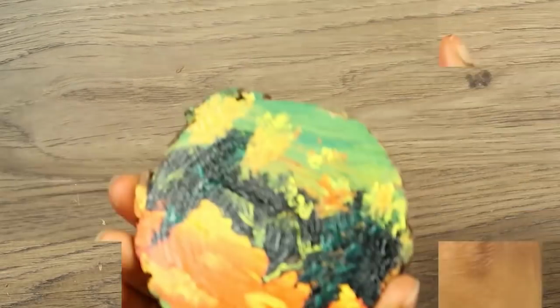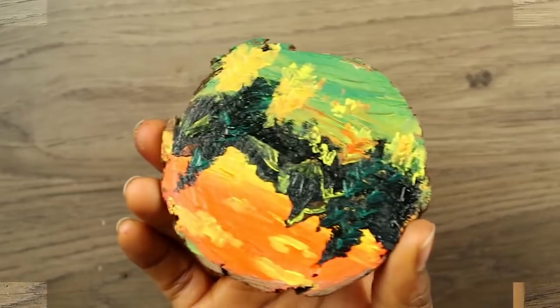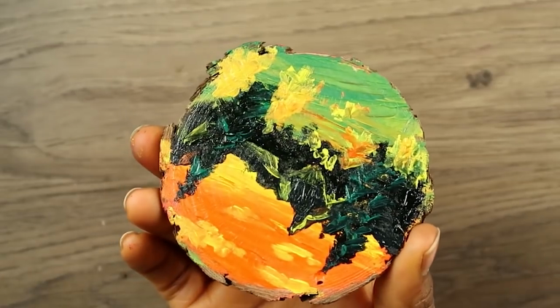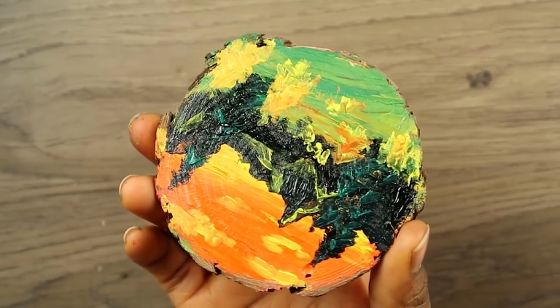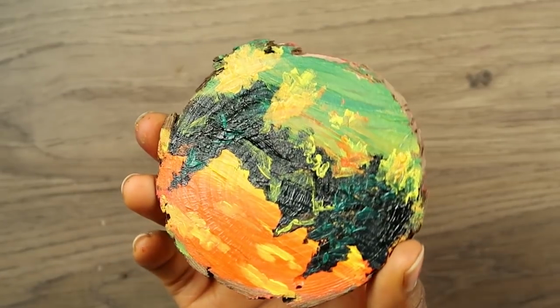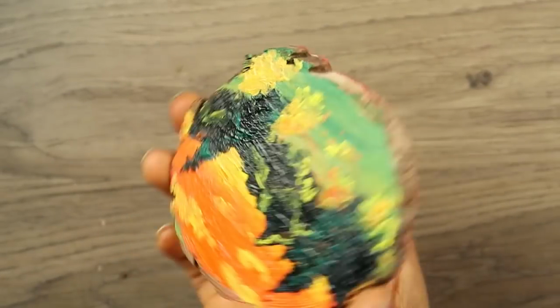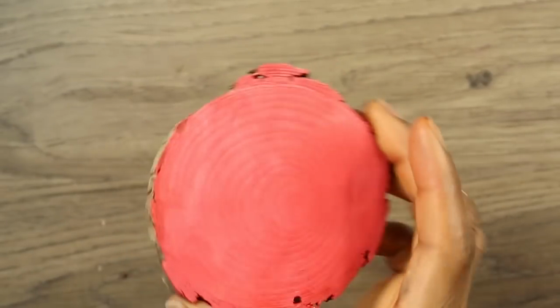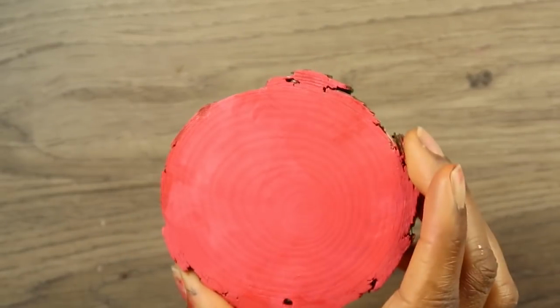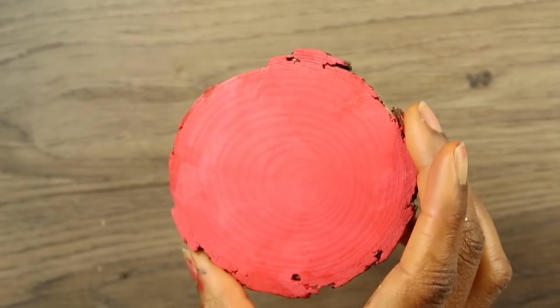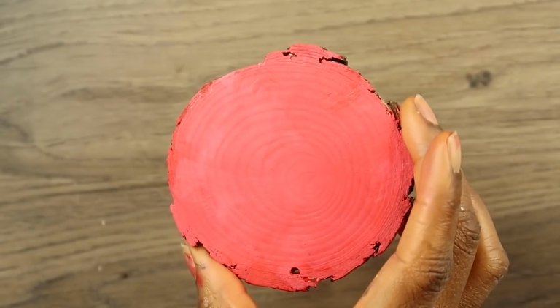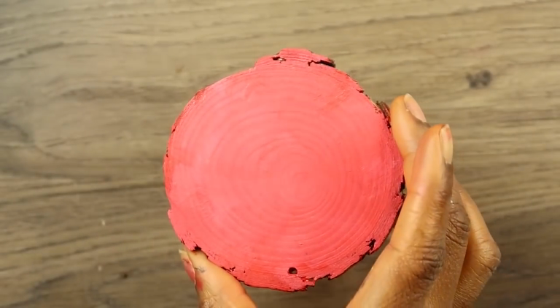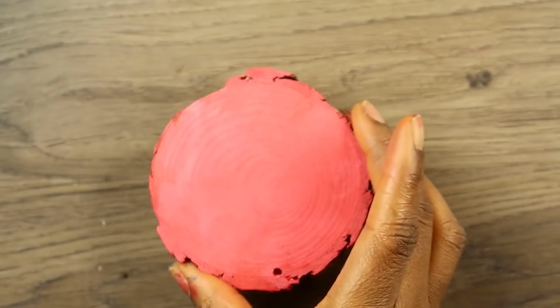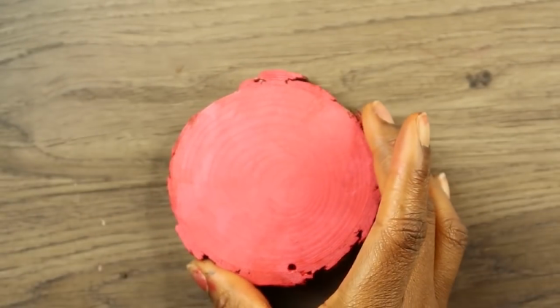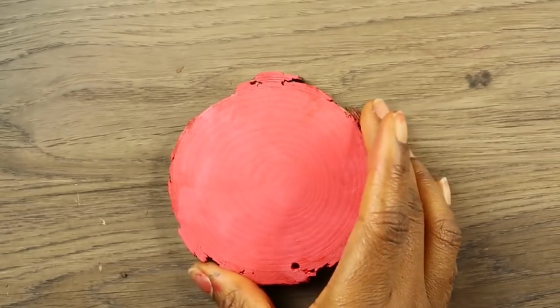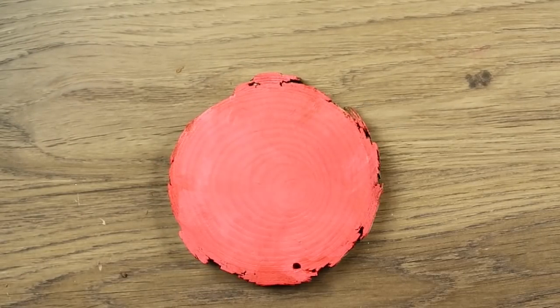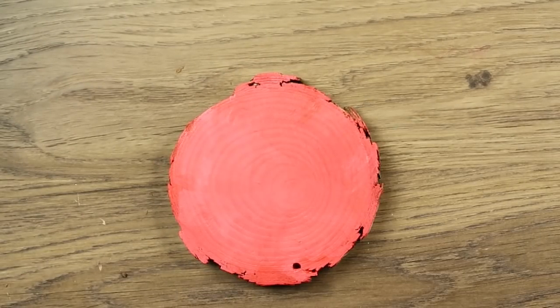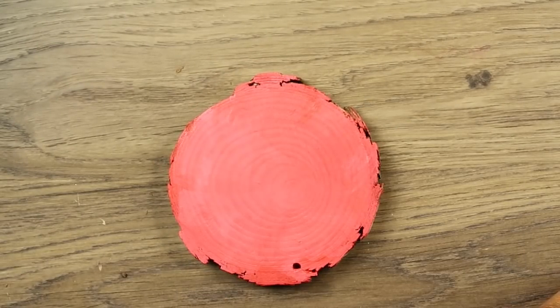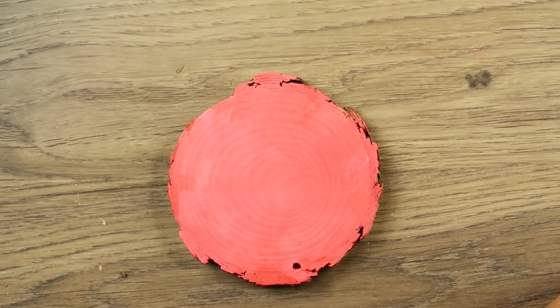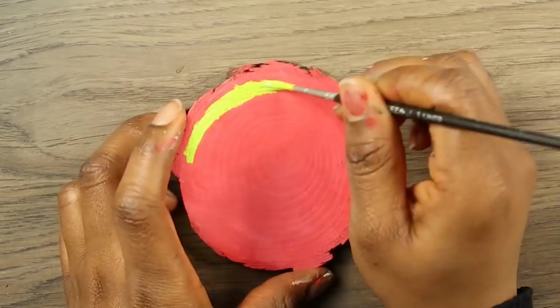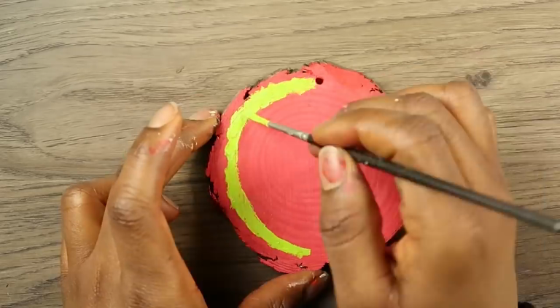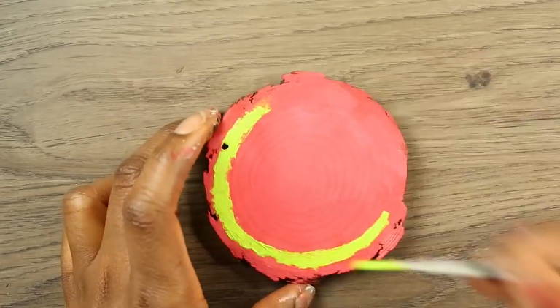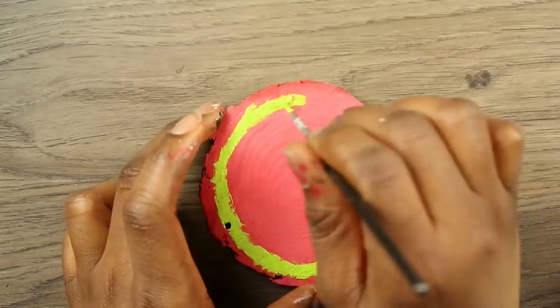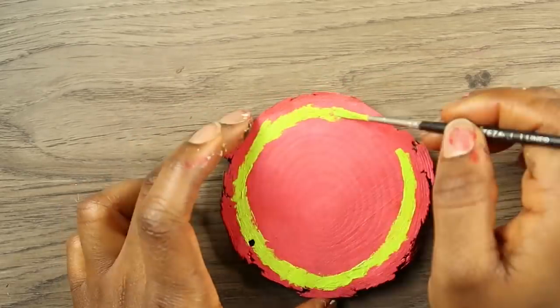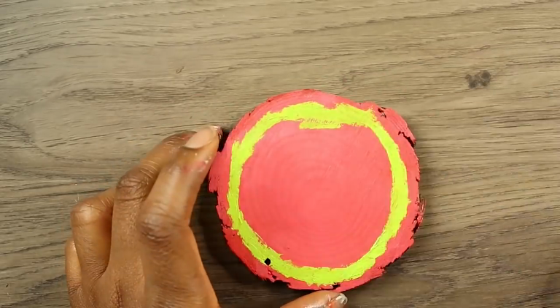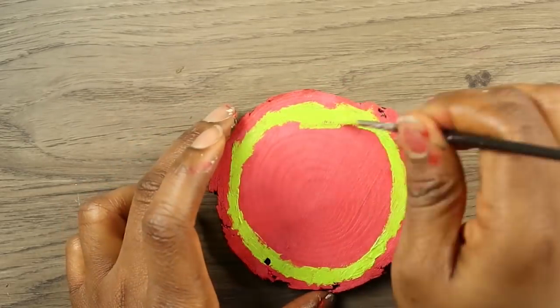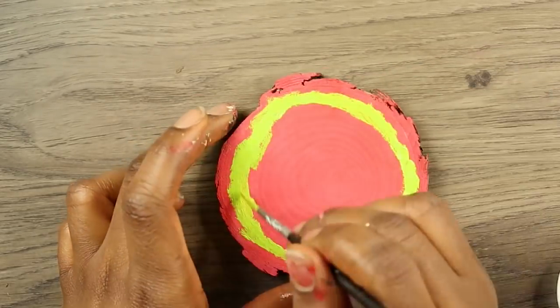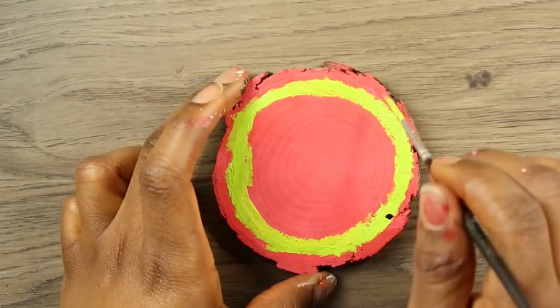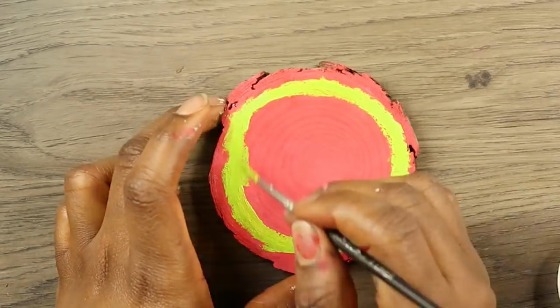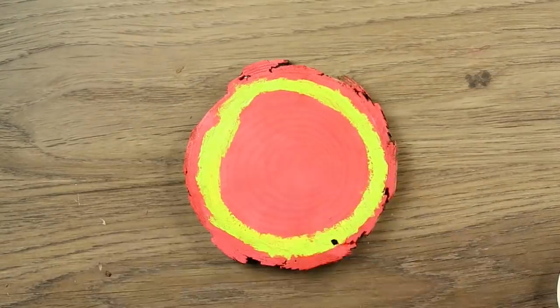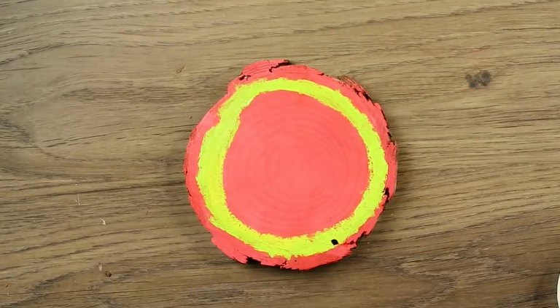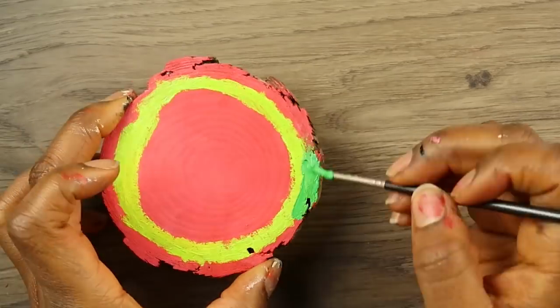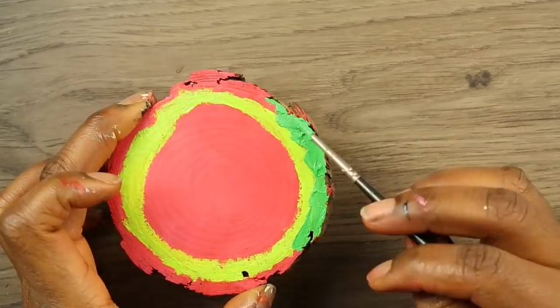I decided to paint on the back of the landscaped wood slice. It's supposed to be a sliced watermelon — I hope you guys think it looks like that.